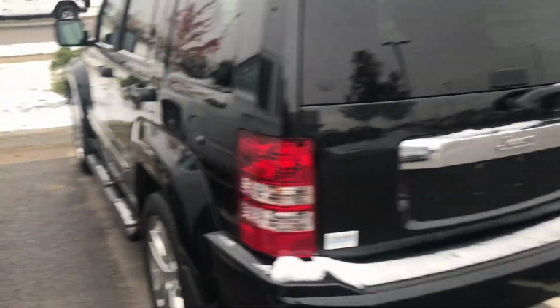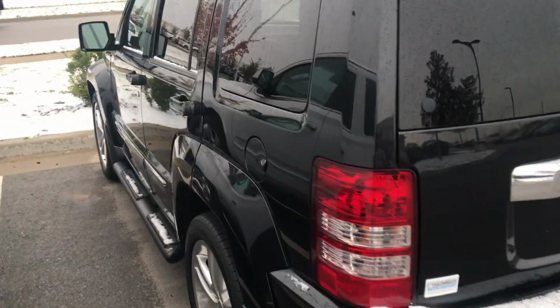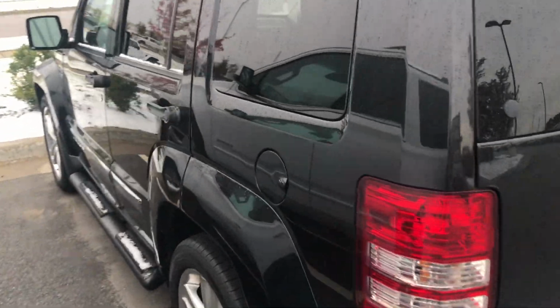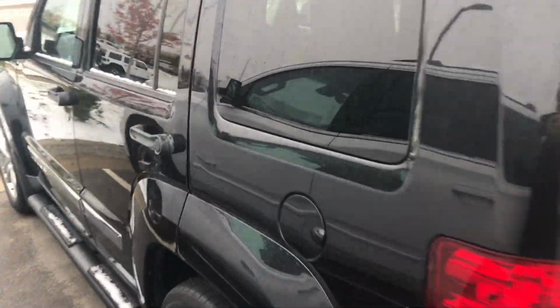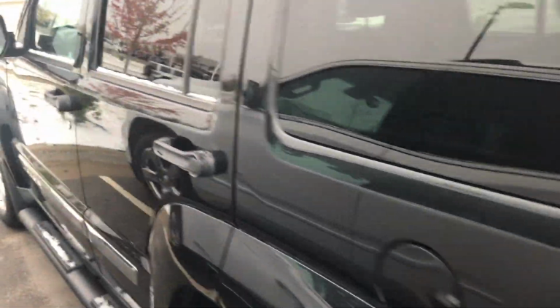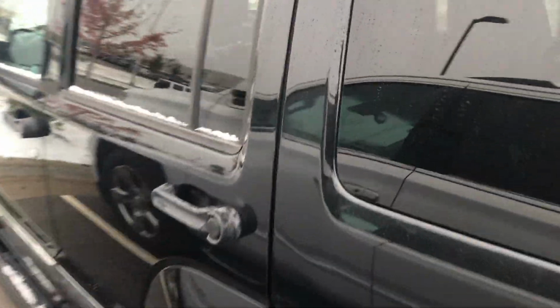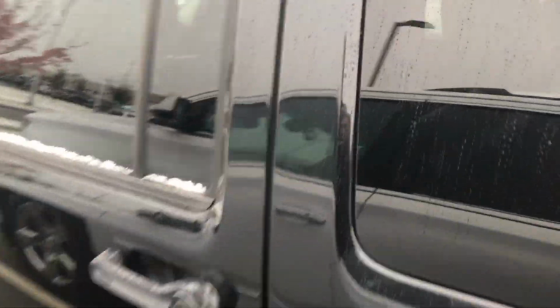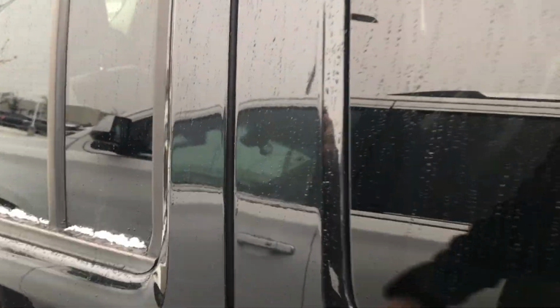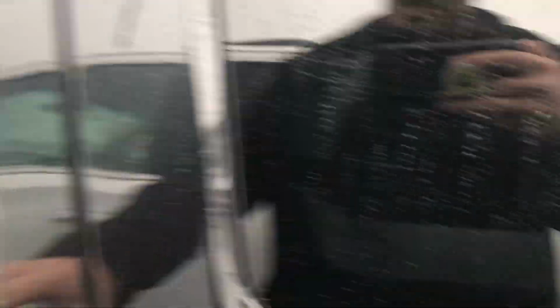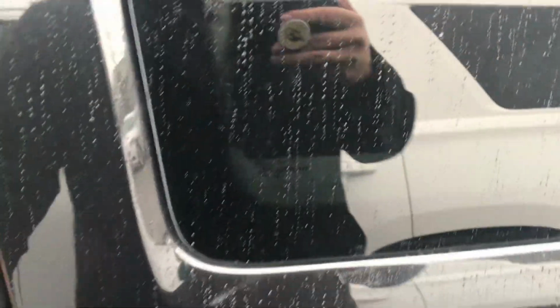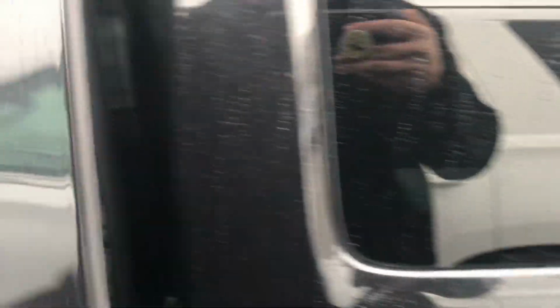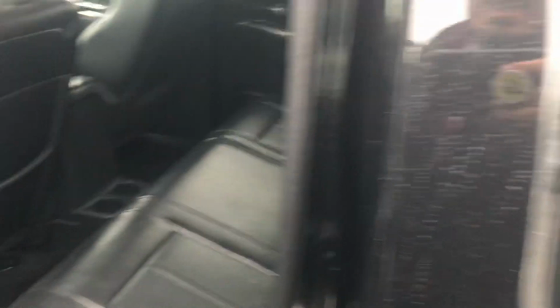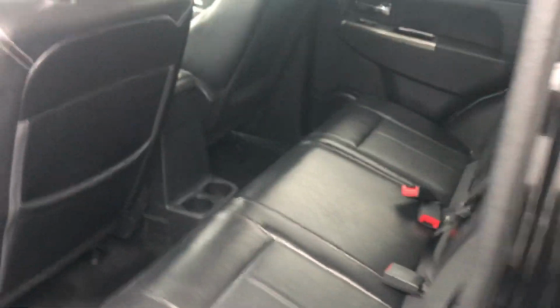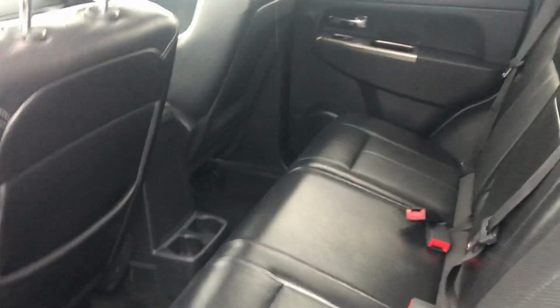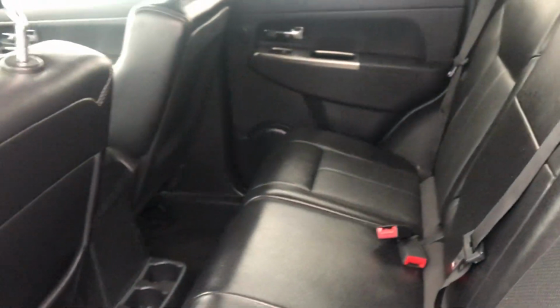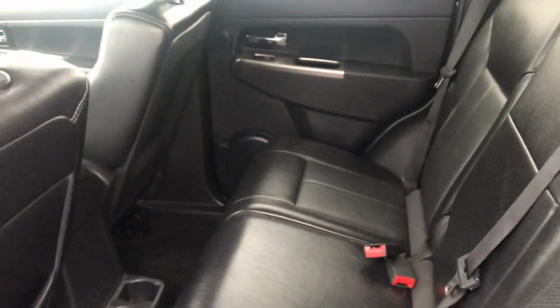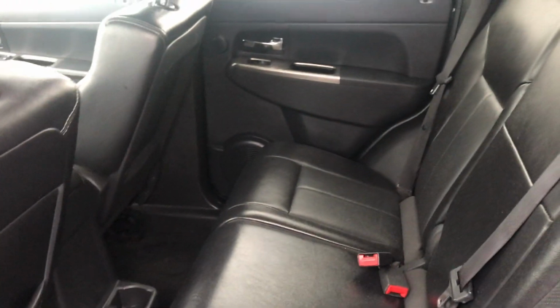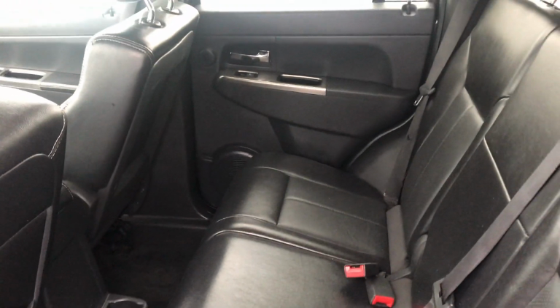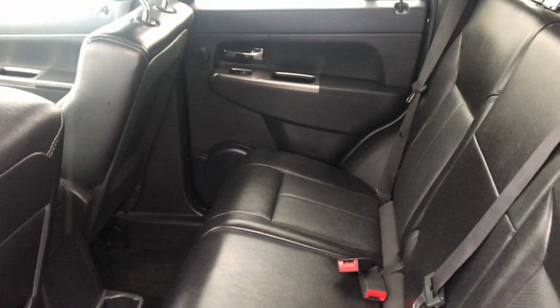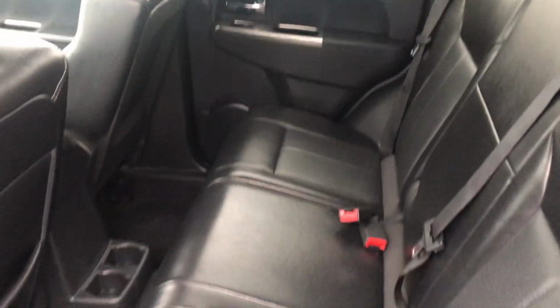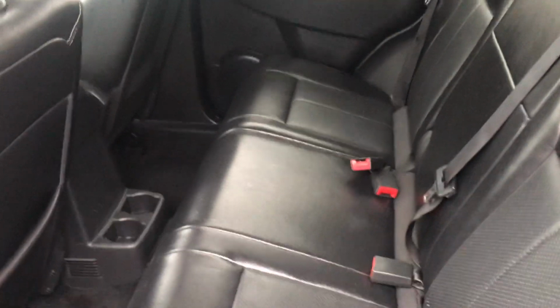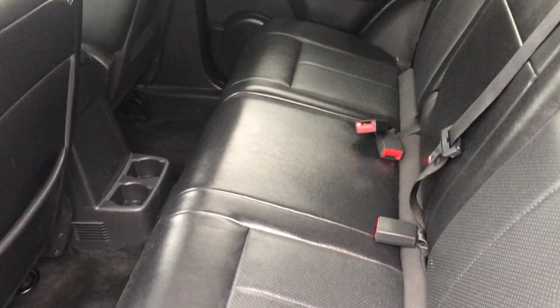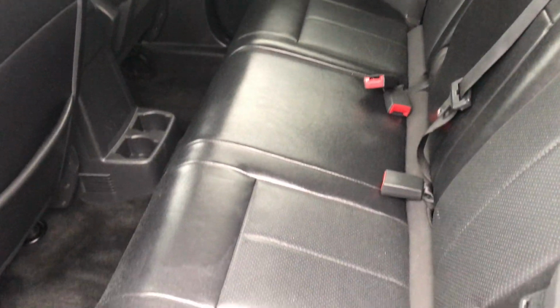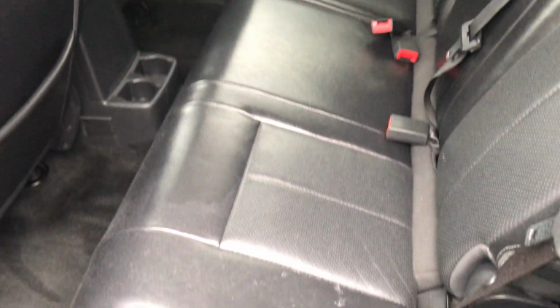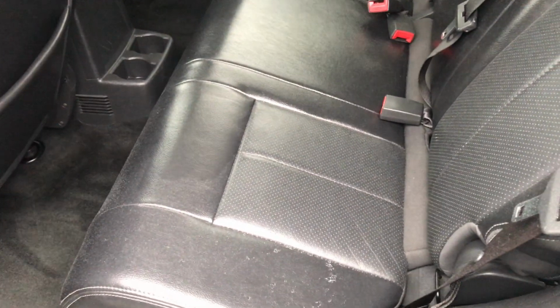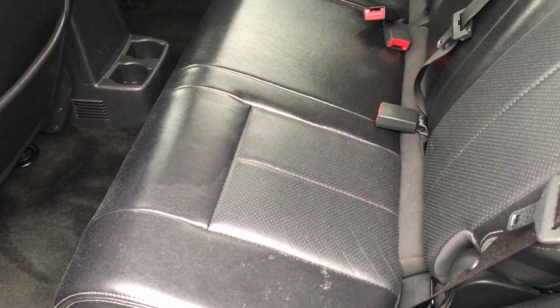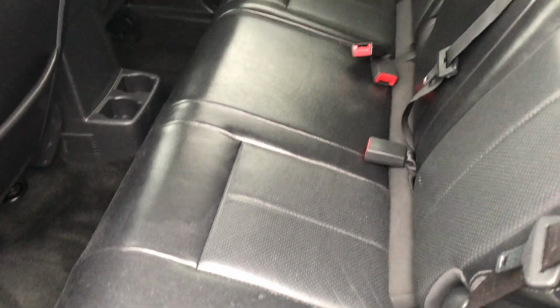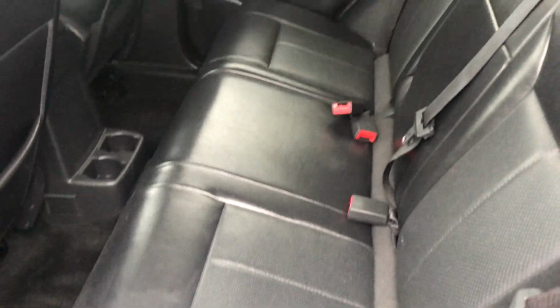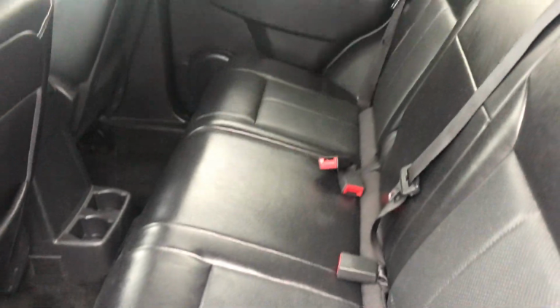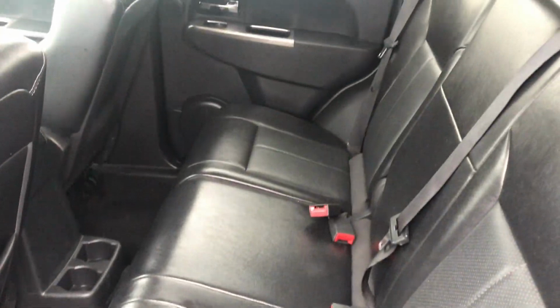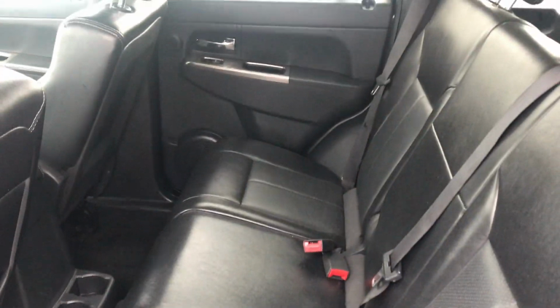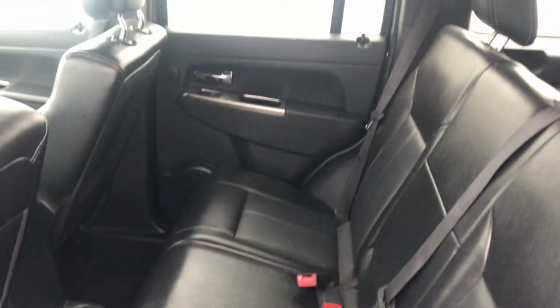Go ahead and start with the back seat. You can see those leather seats are well taken care of — no rips, no tears or anything like that.